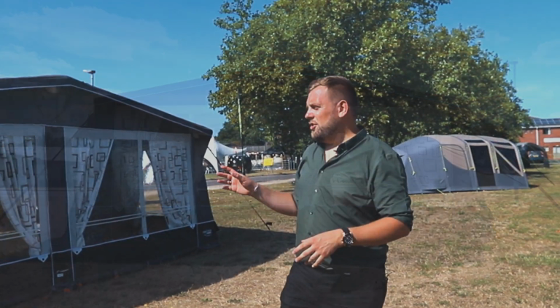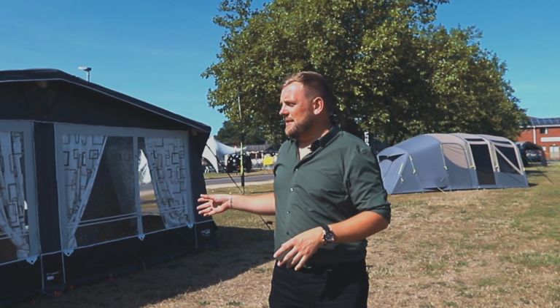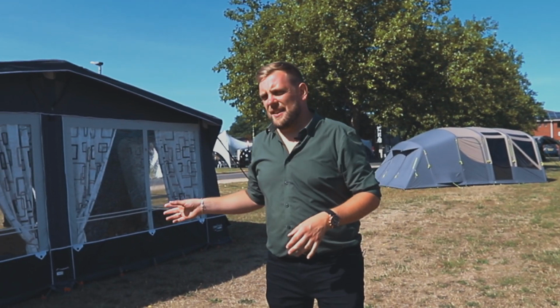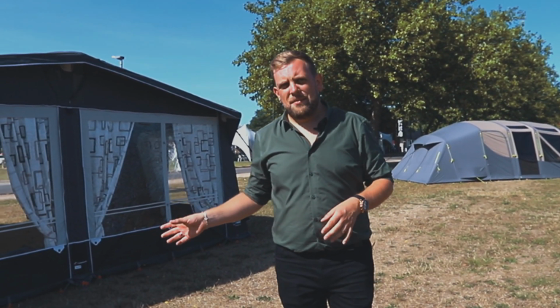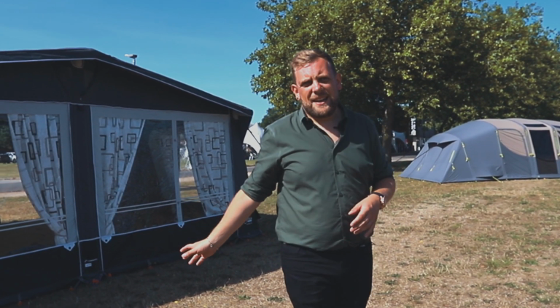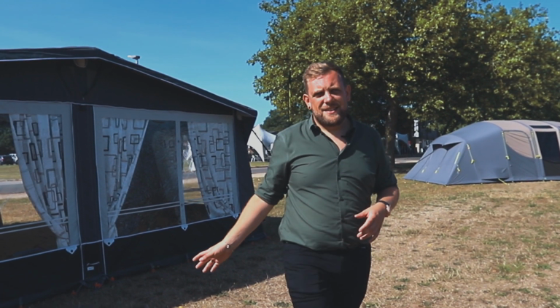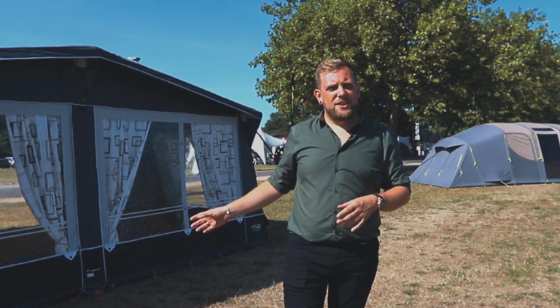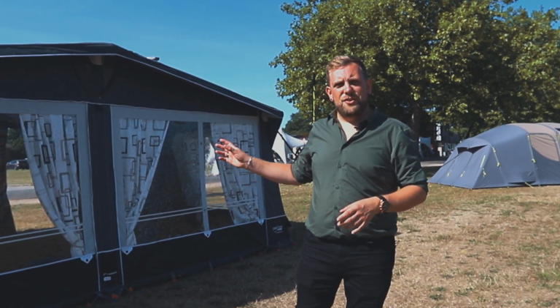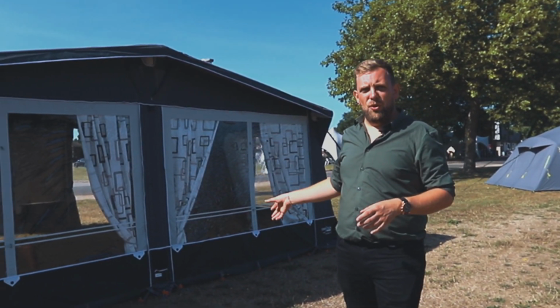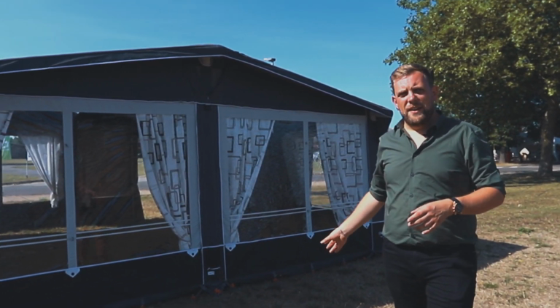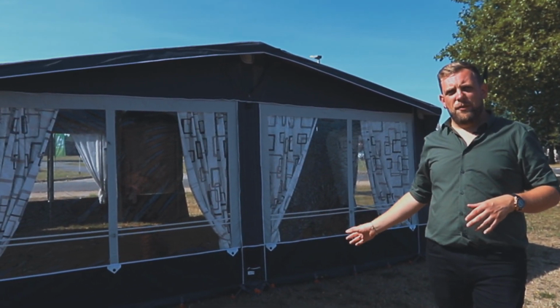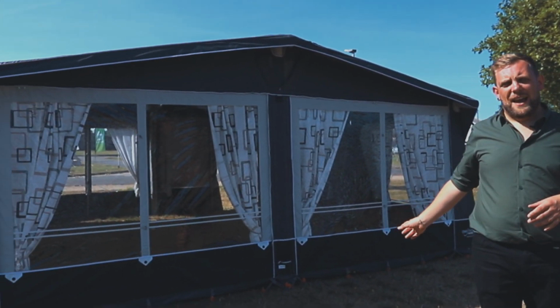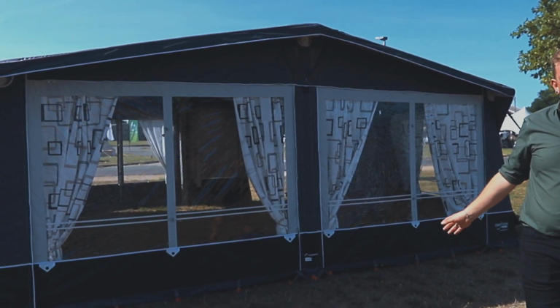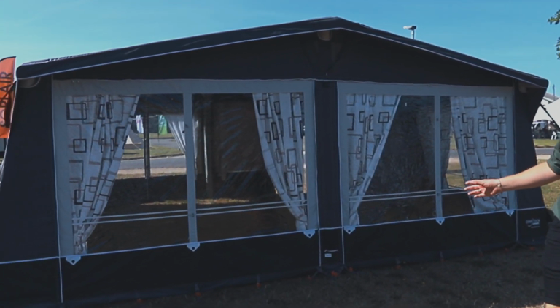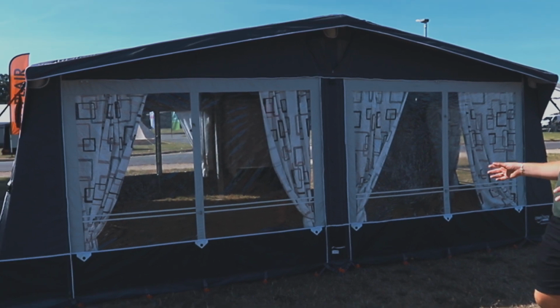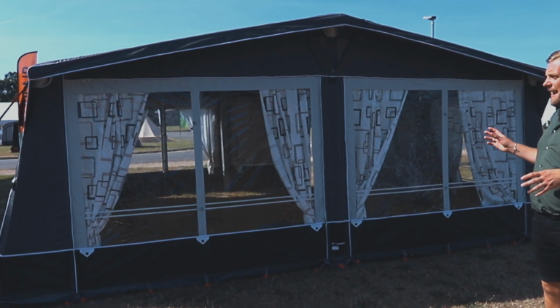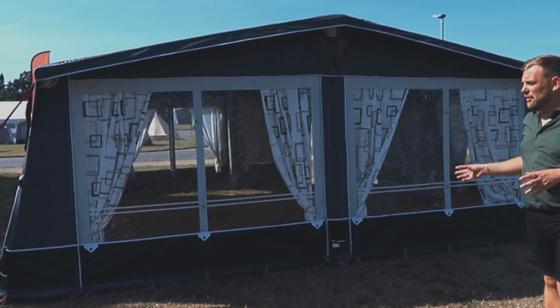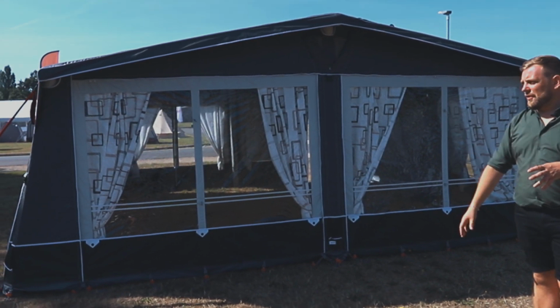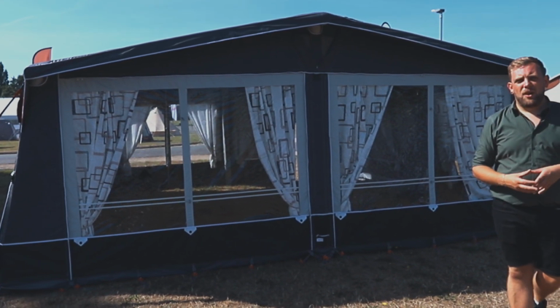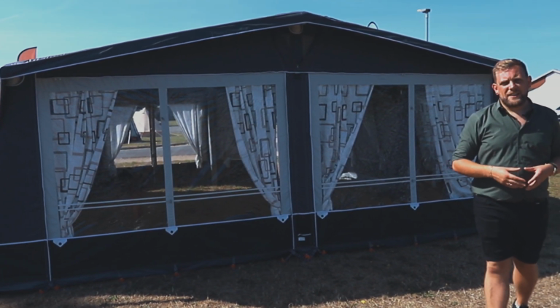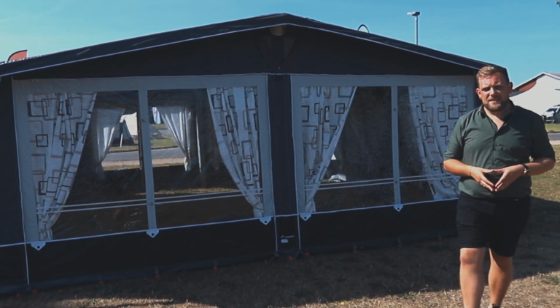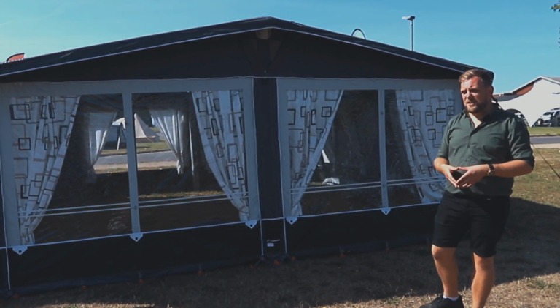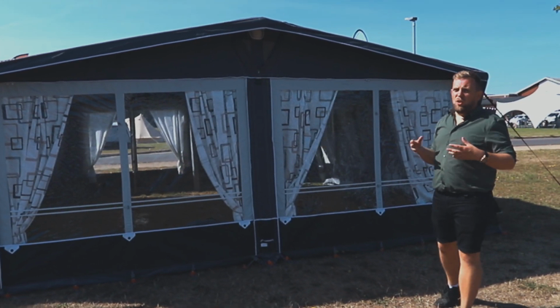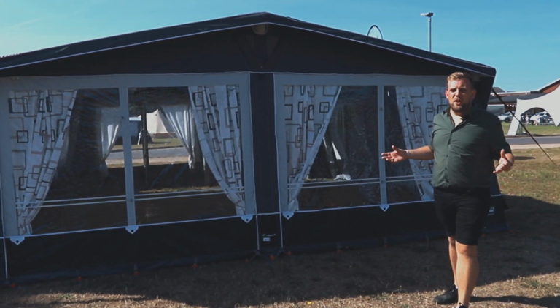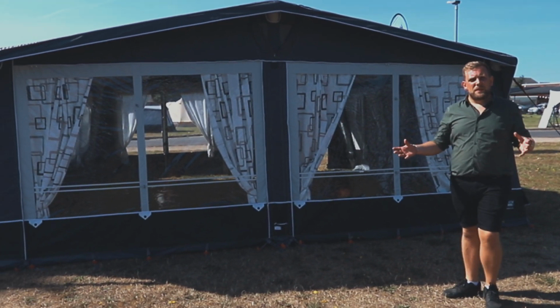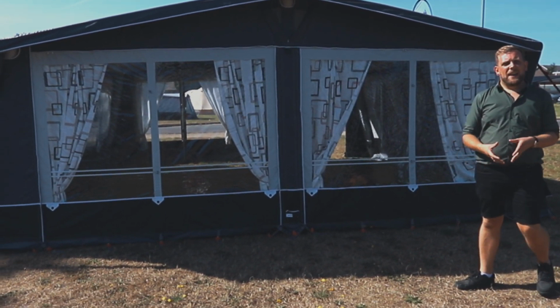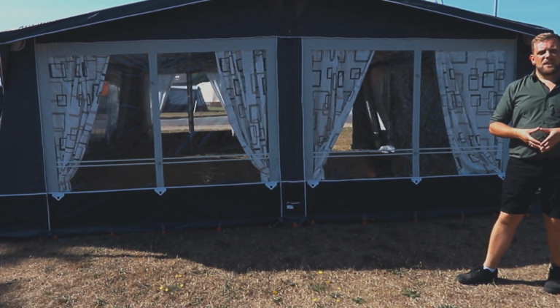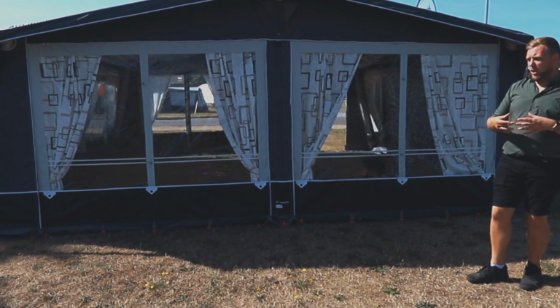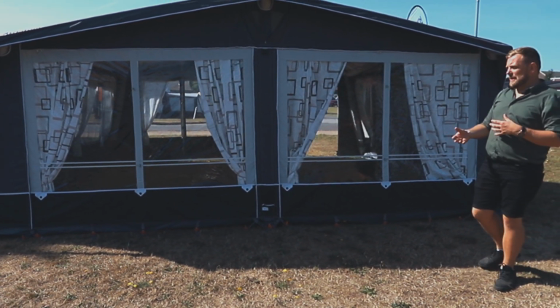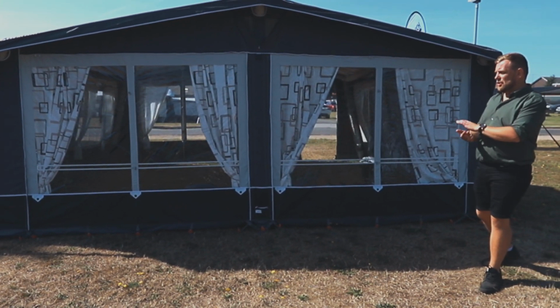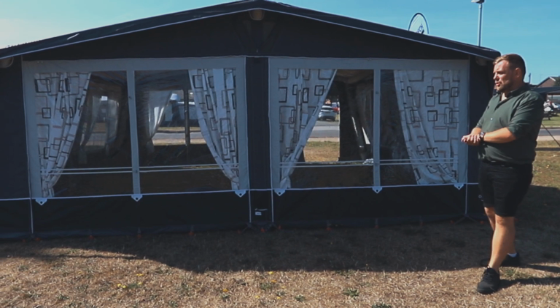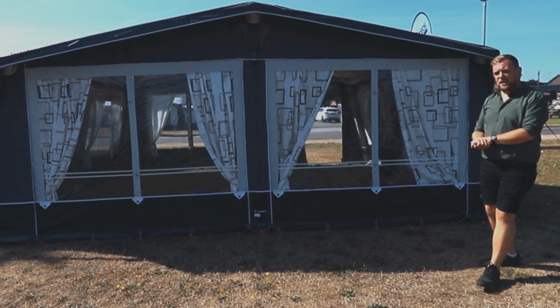Introducing the Camp Tech Kensington touring full air awning, ideal for holiday stays or the odd weekend and long weekends should you wish.